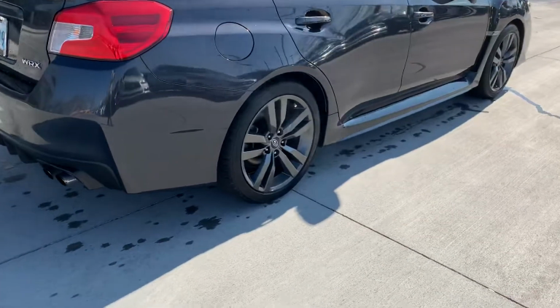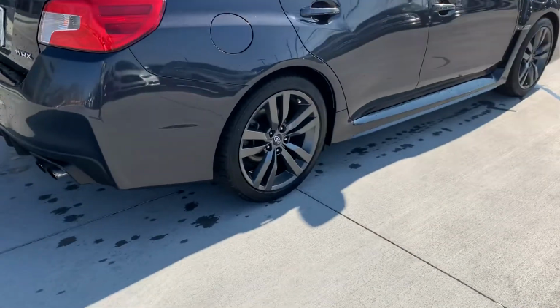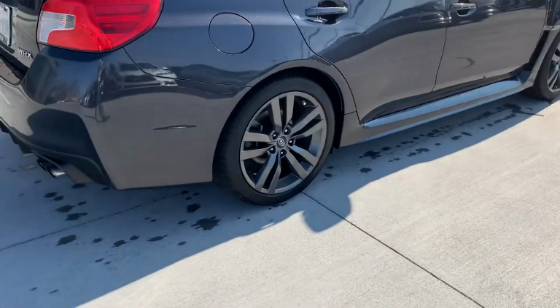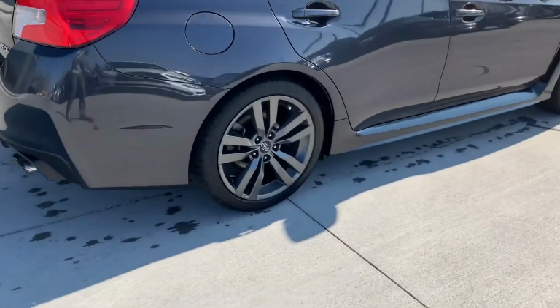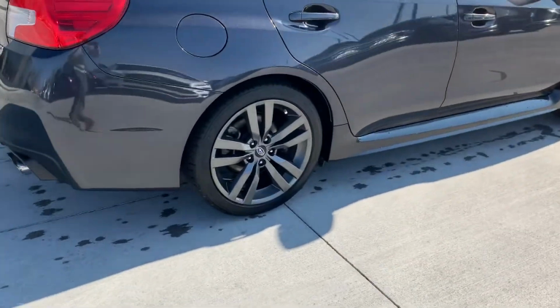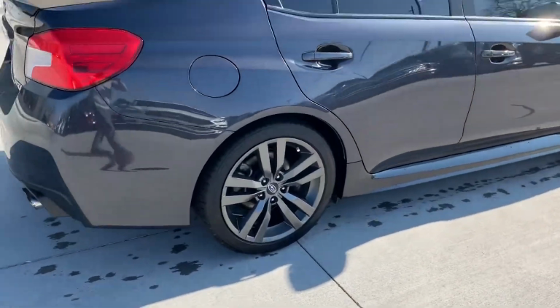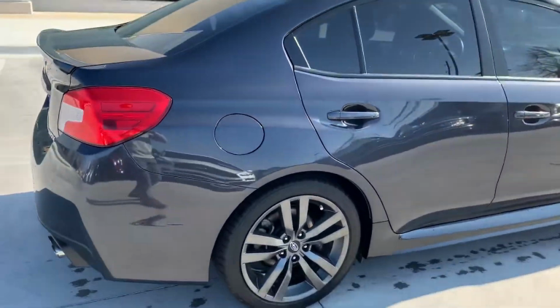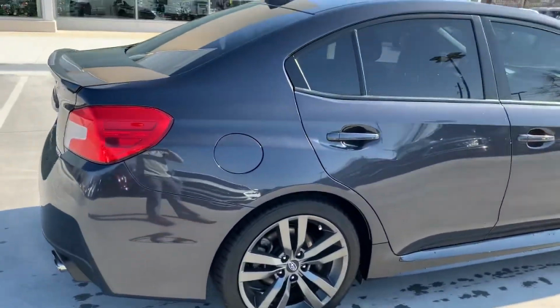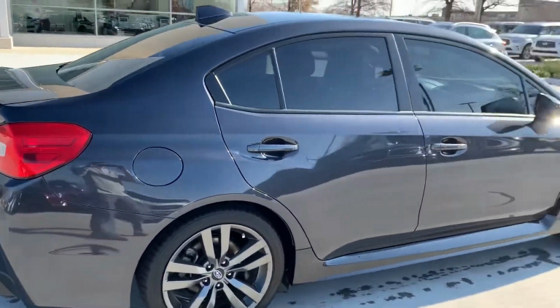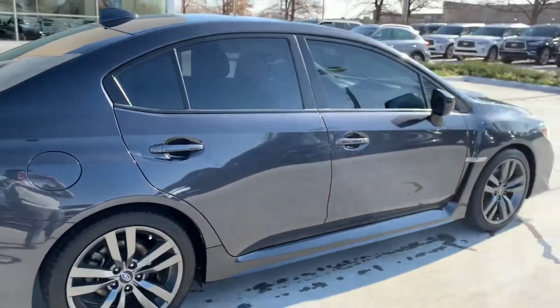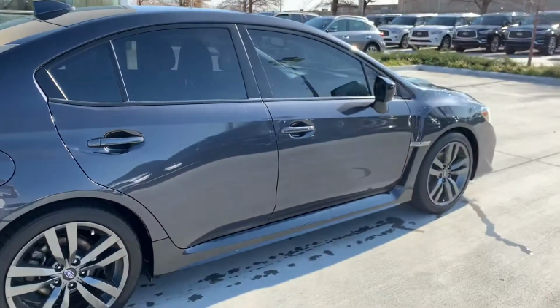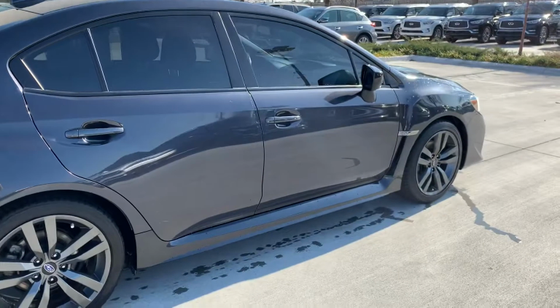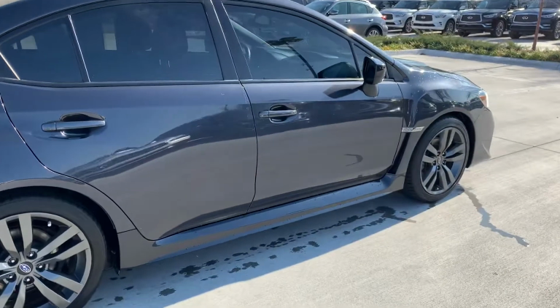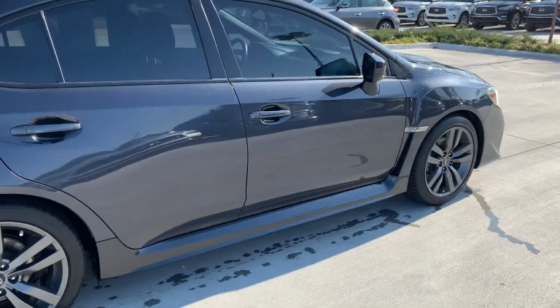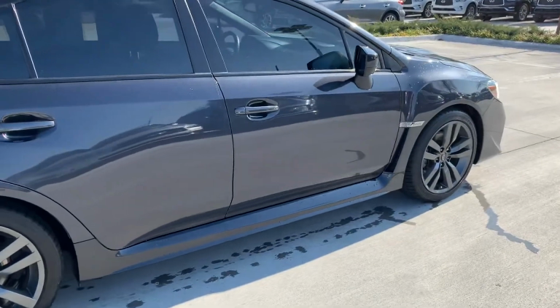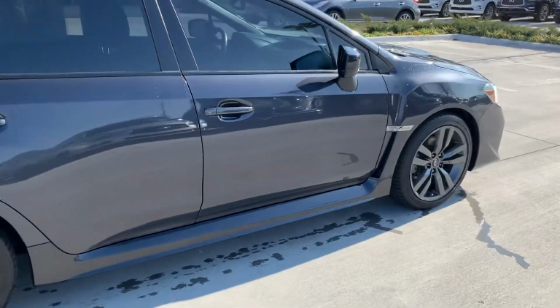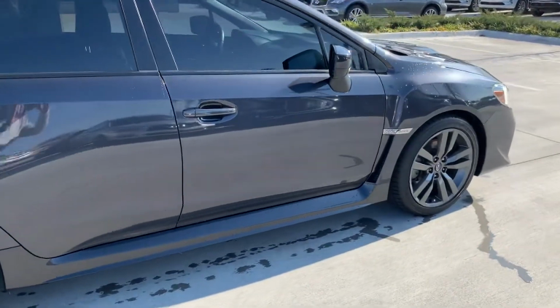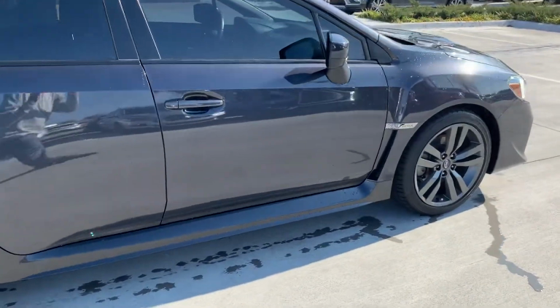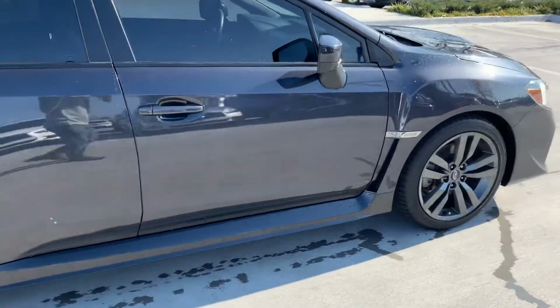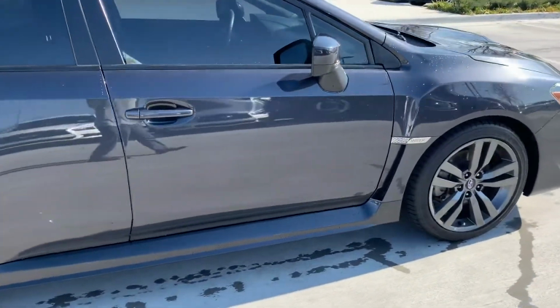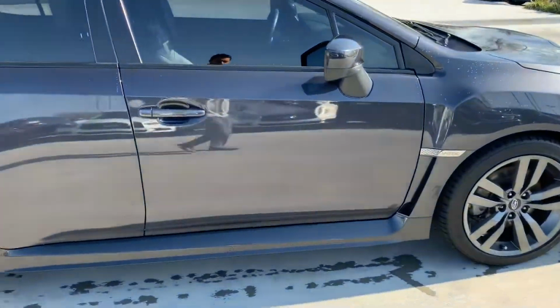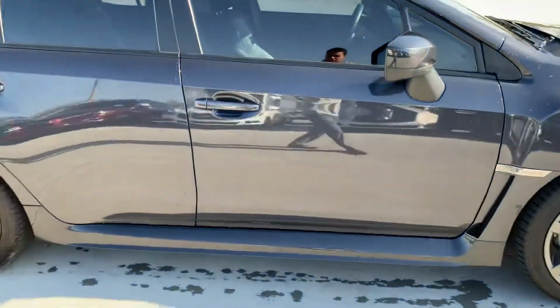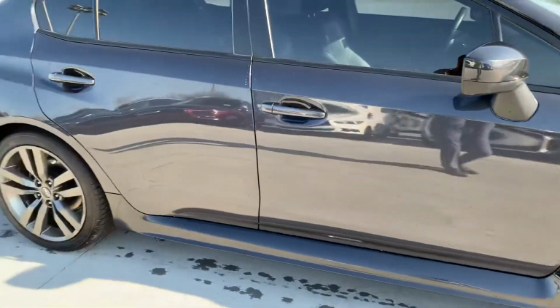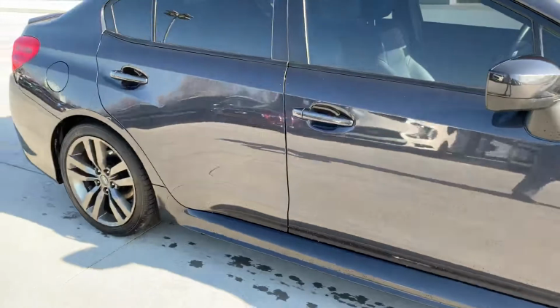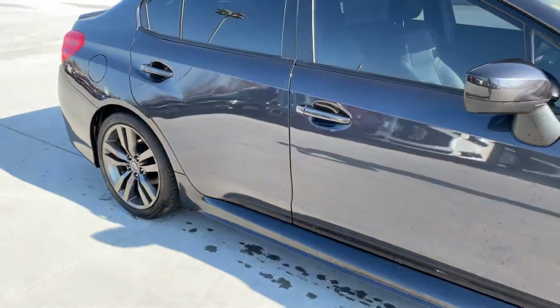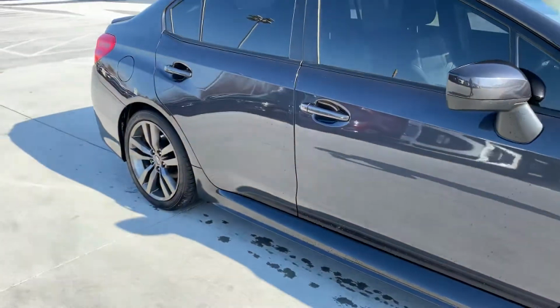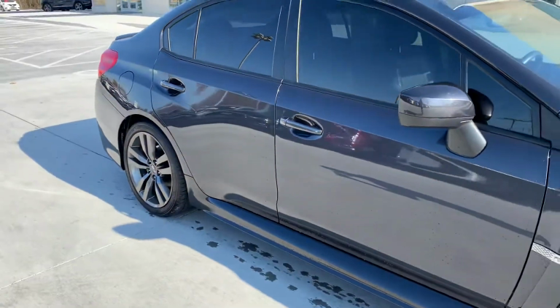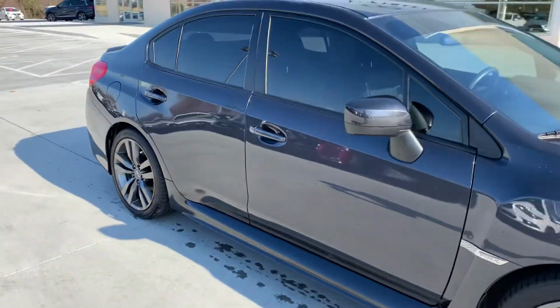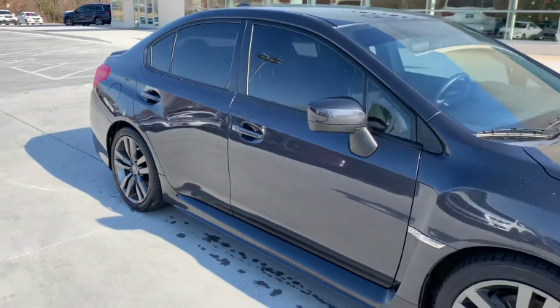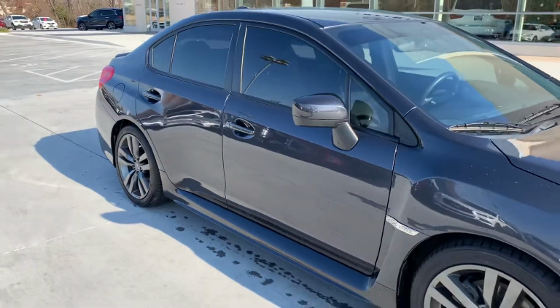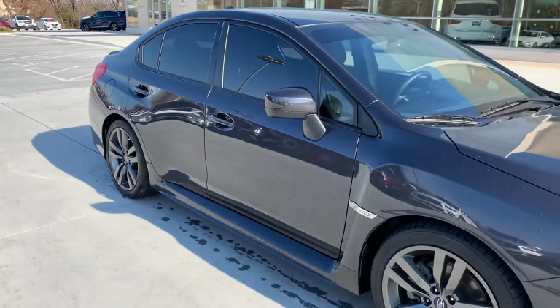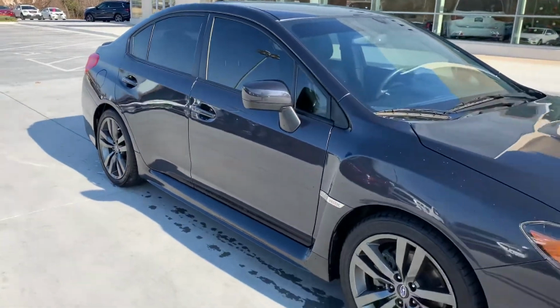I did notice that even though this is the stock exhaust, it doesn't have any mufflers. I'm not sure if that's an option for the limited package, but I do want you to be aware of that, because it's not as quiet as it would be if the car did have mufflers.